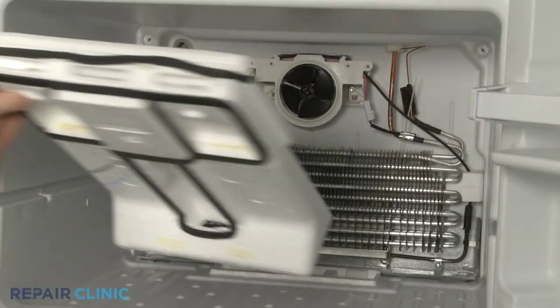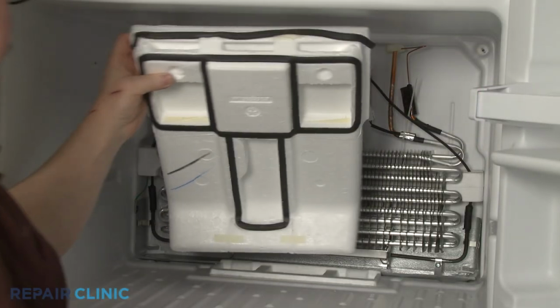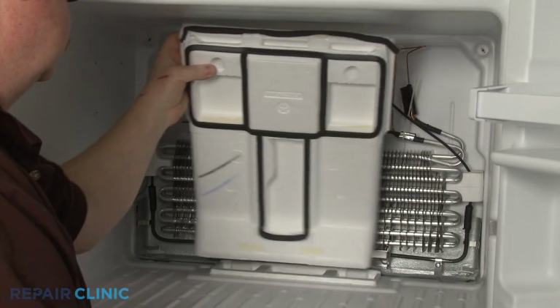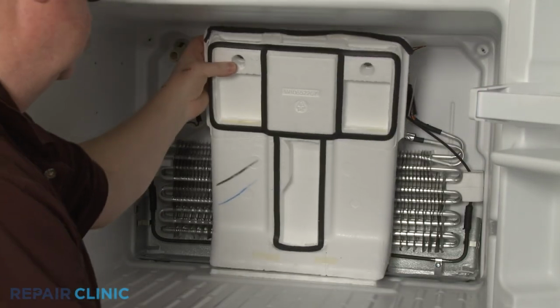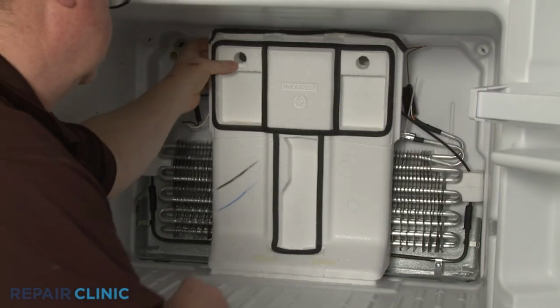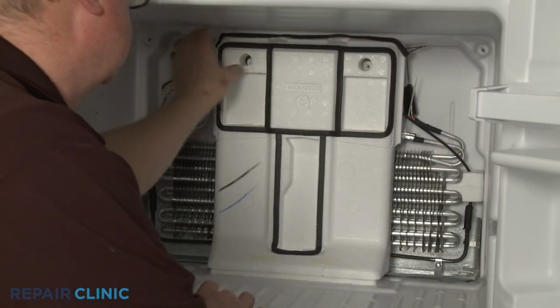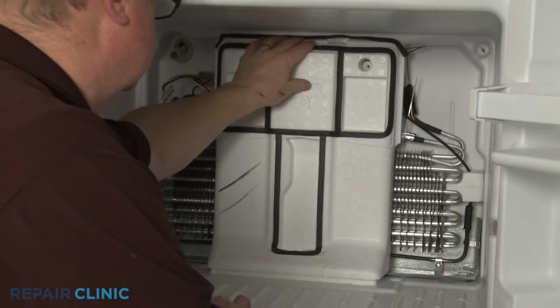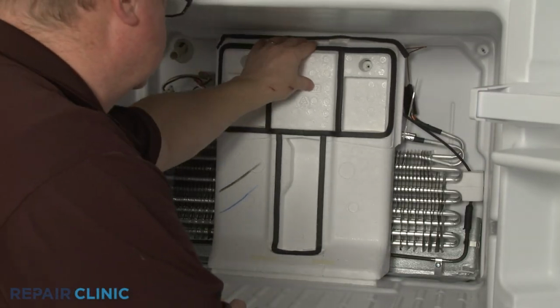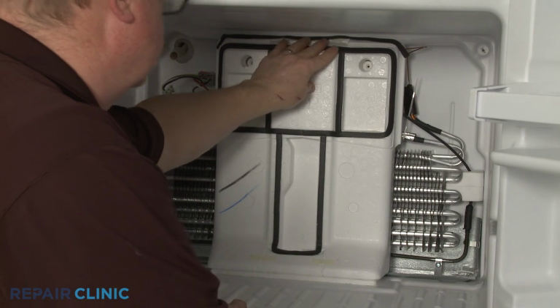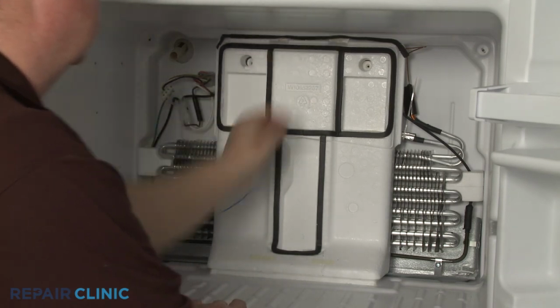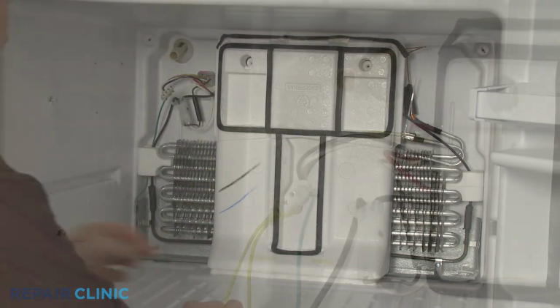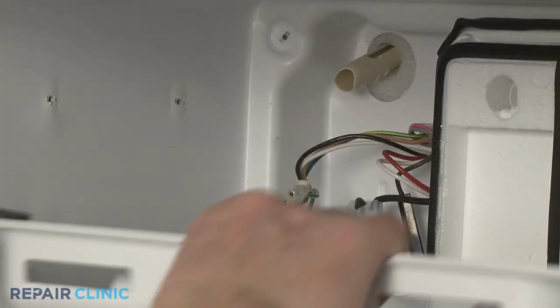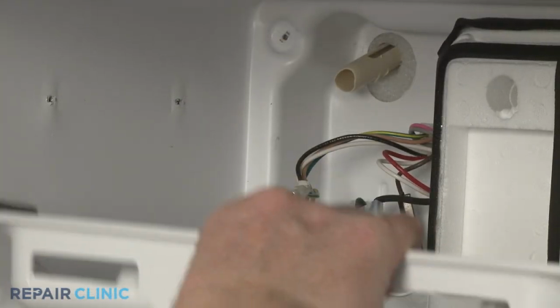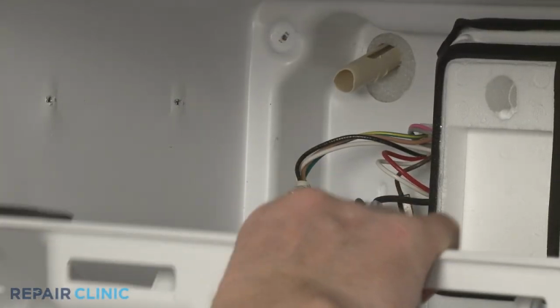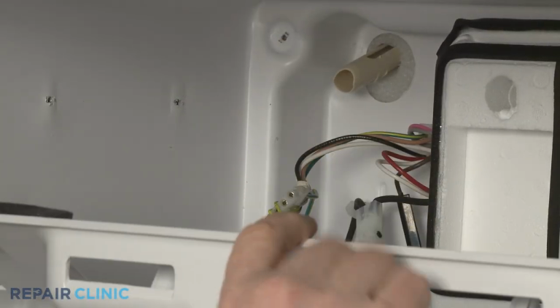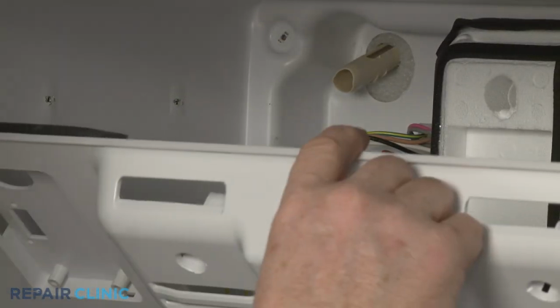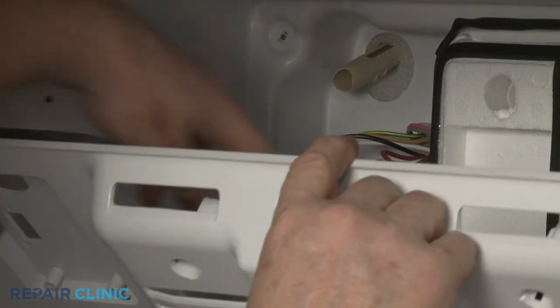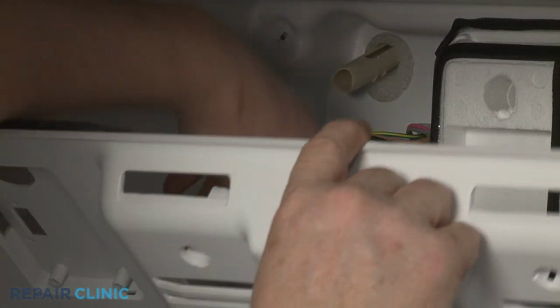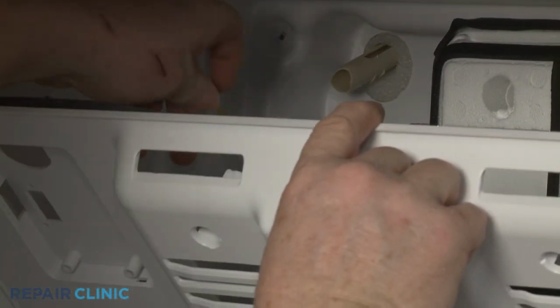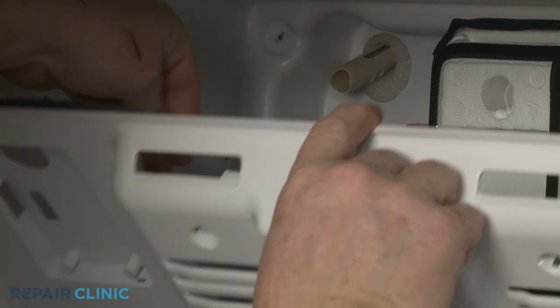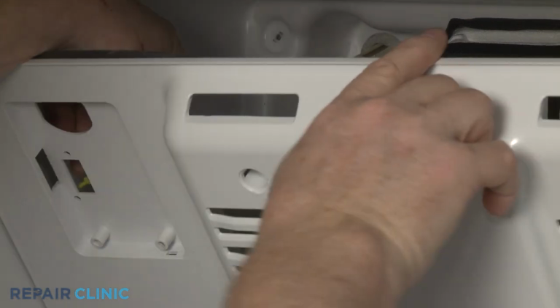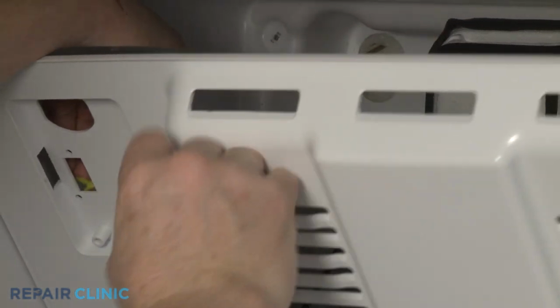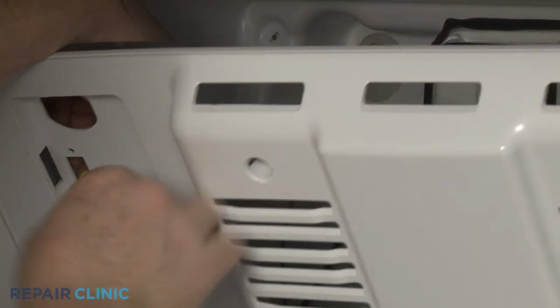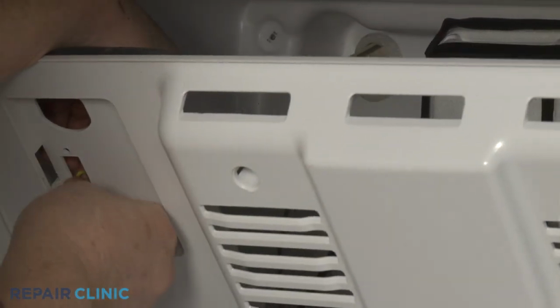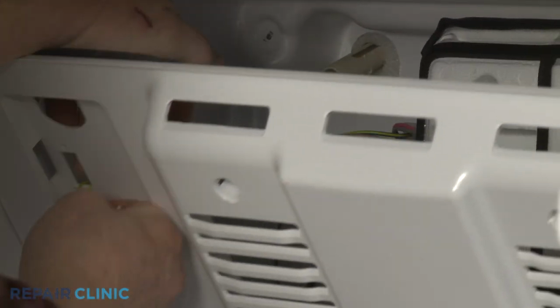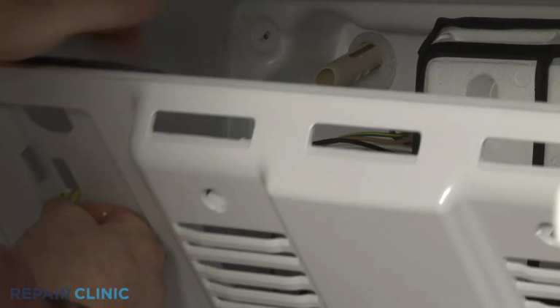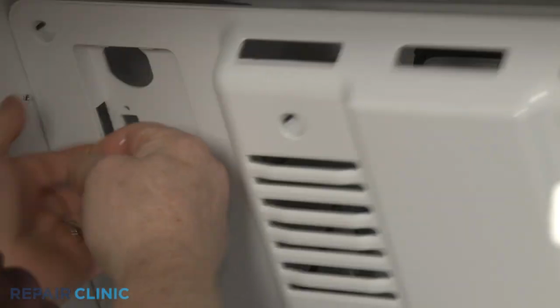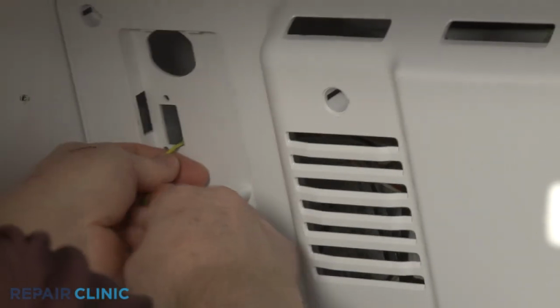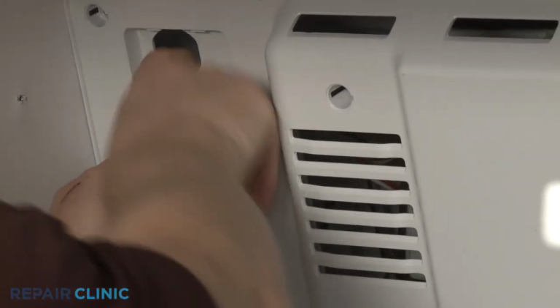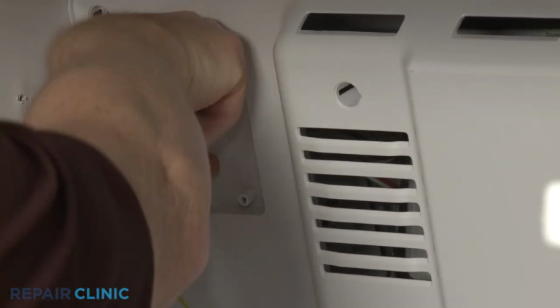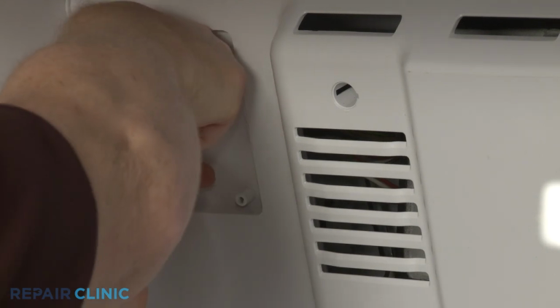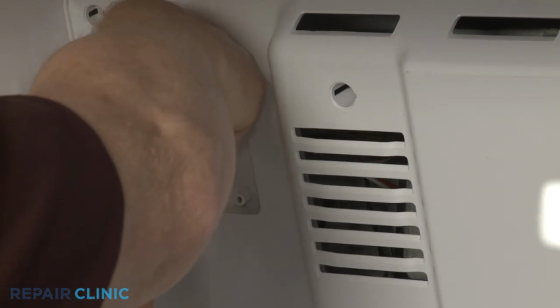Reposition the insulator block. Use string to help feed the ice maker wire harness through the slot in the evaporator cover as you fully reposition the cover. This will require some effort.